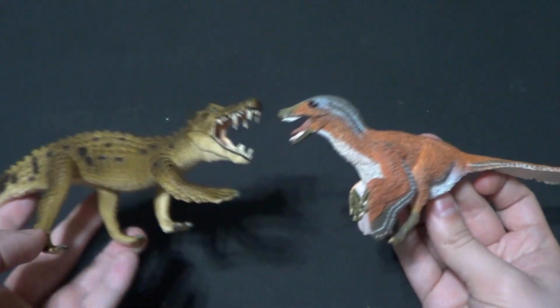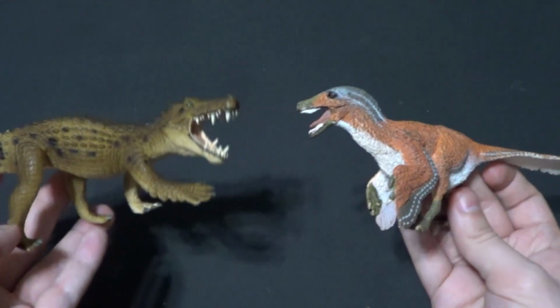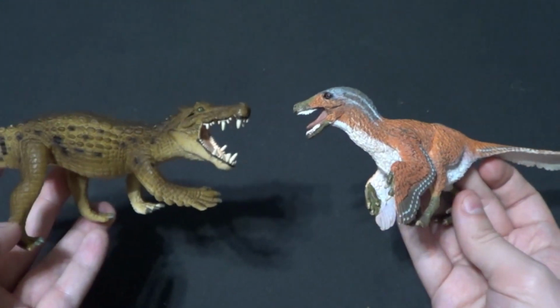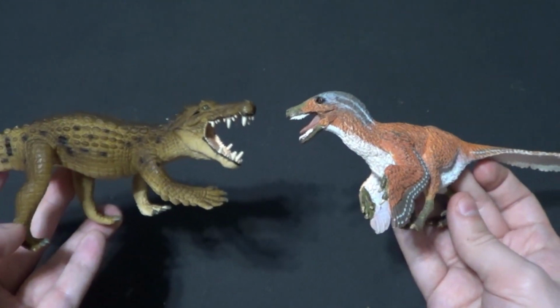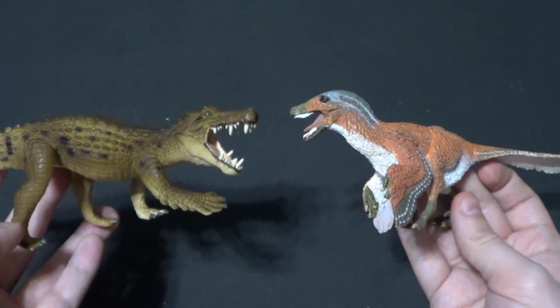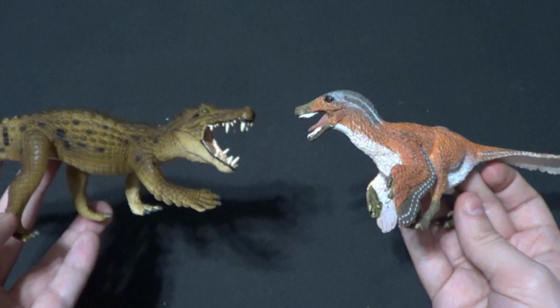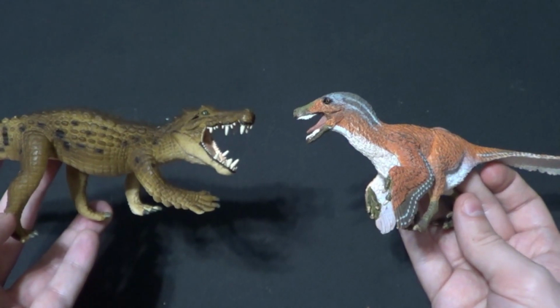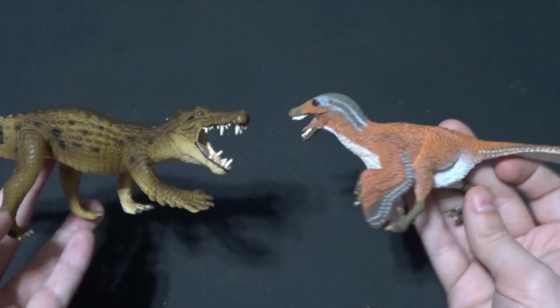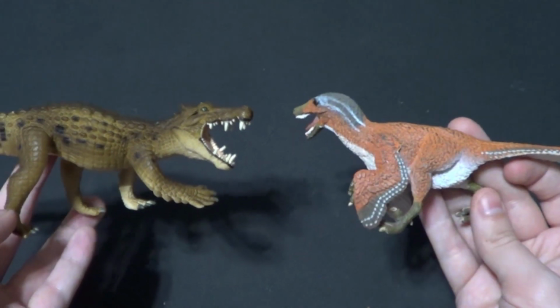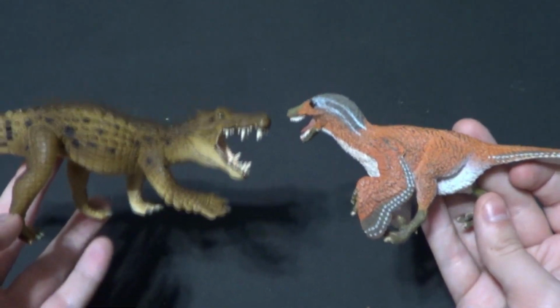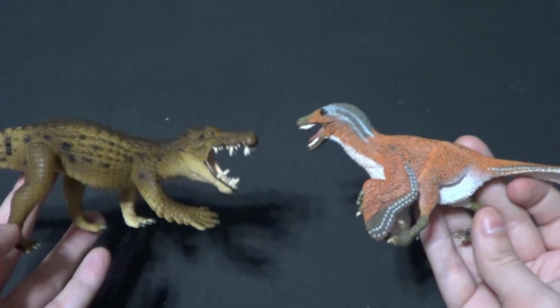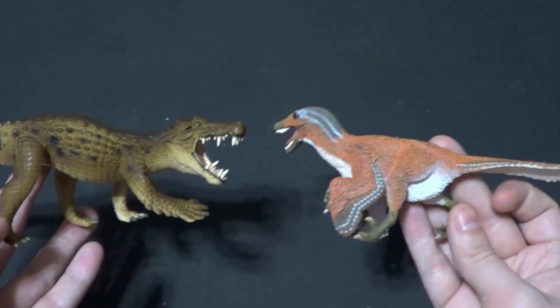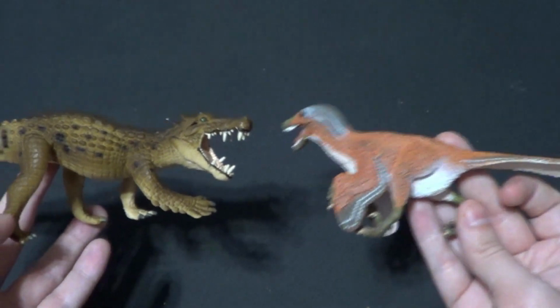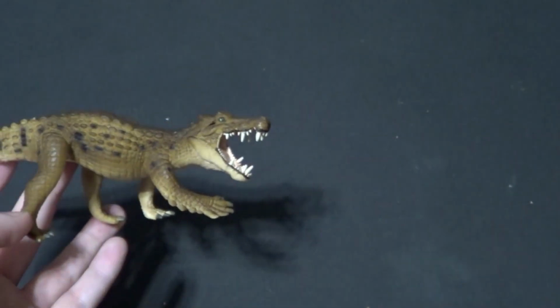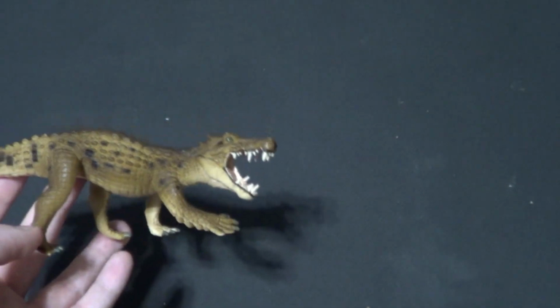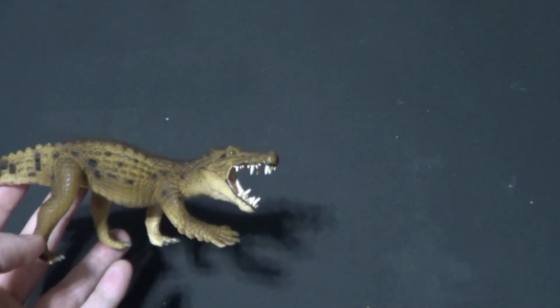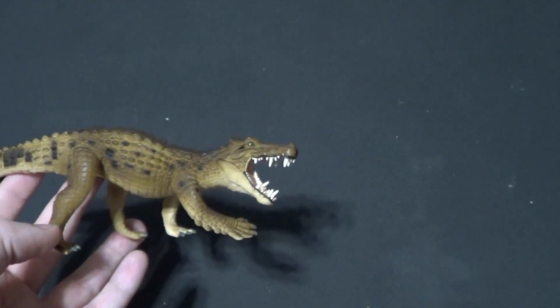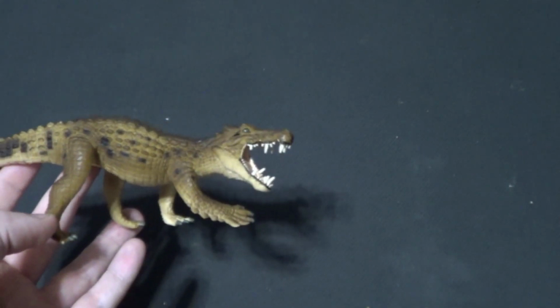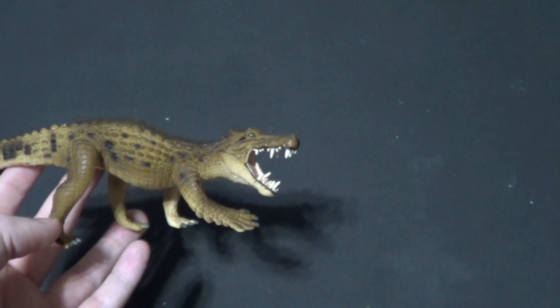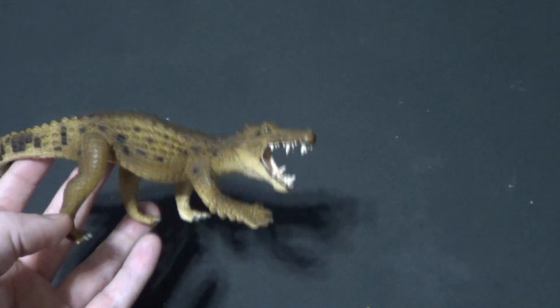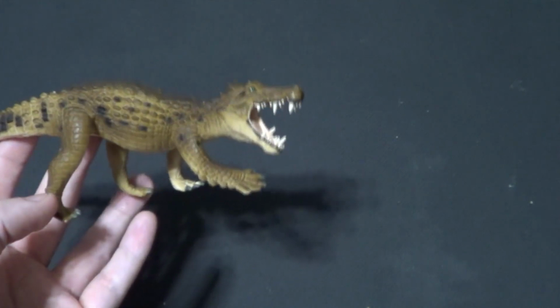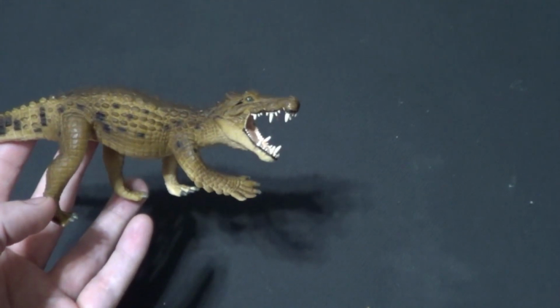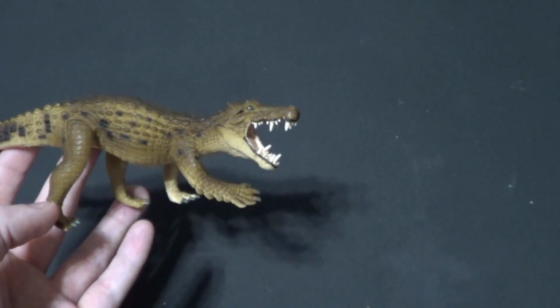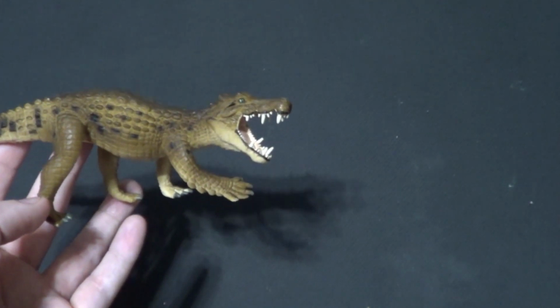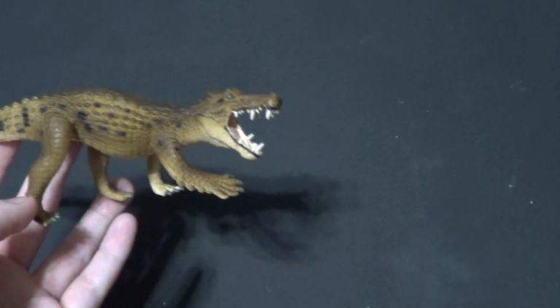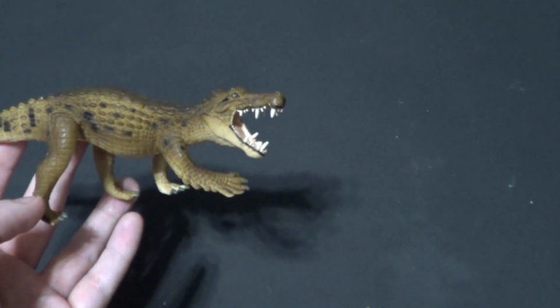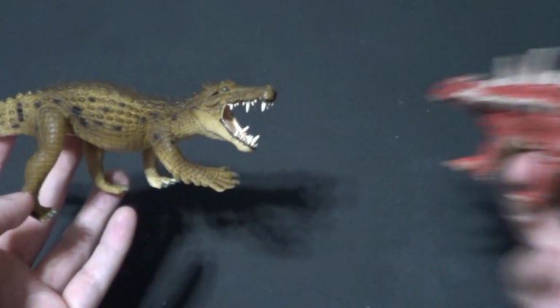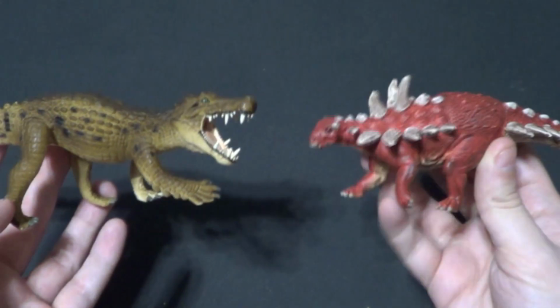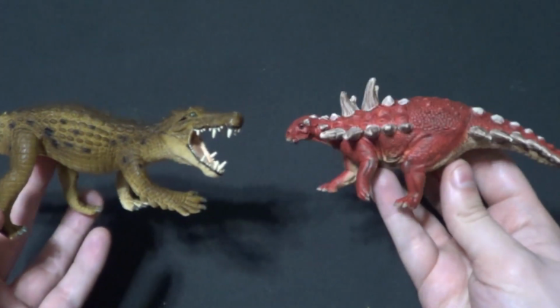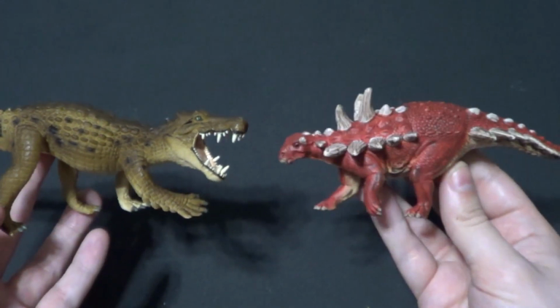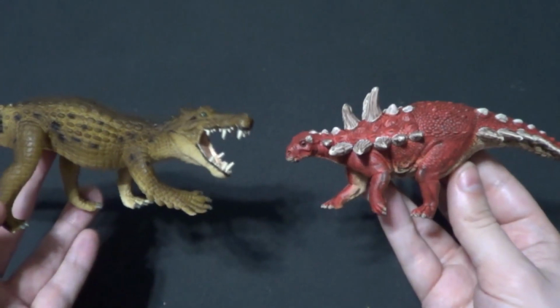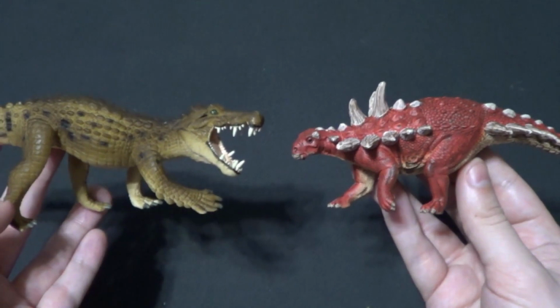Here is the feathered Velociraptor. They kiss — that's very fun. That's very cool. Also, how about a Schleich? Here he is with the Gastonia that we reviewed a while ago.